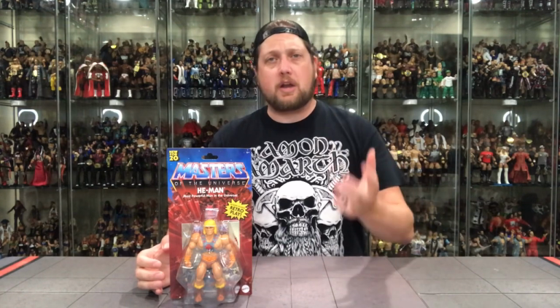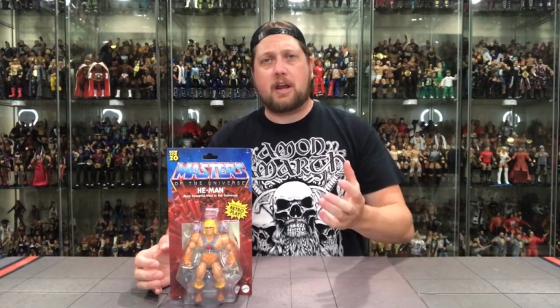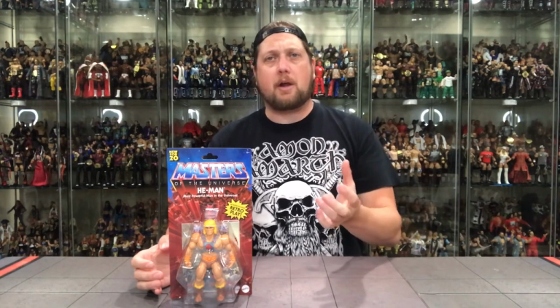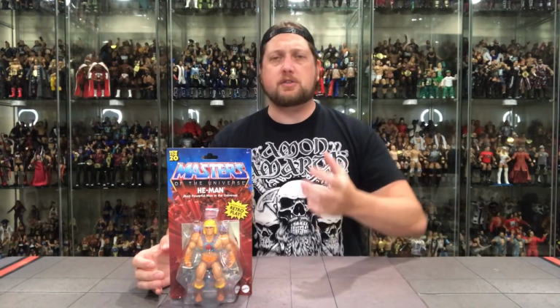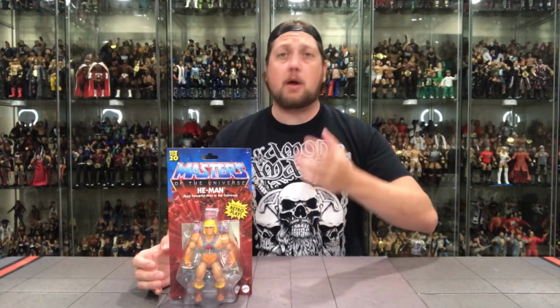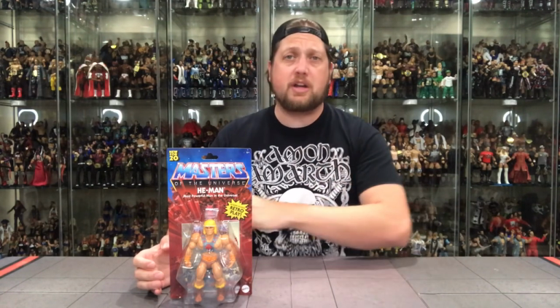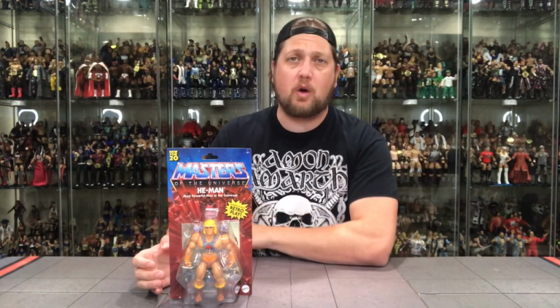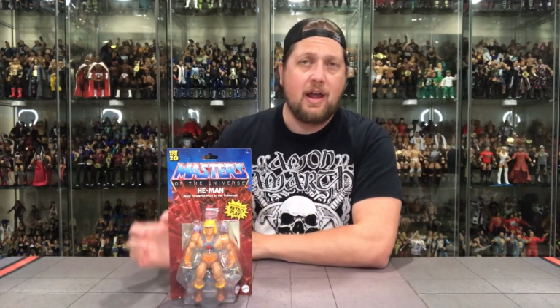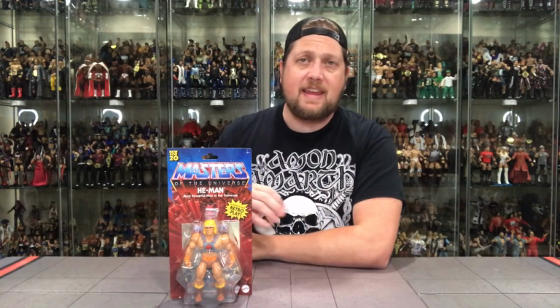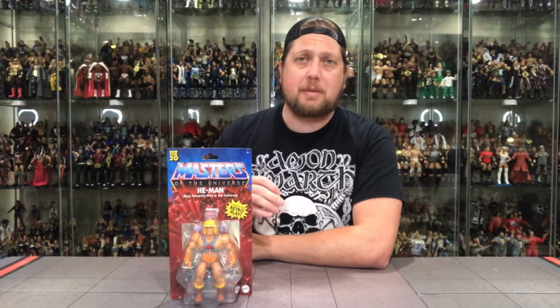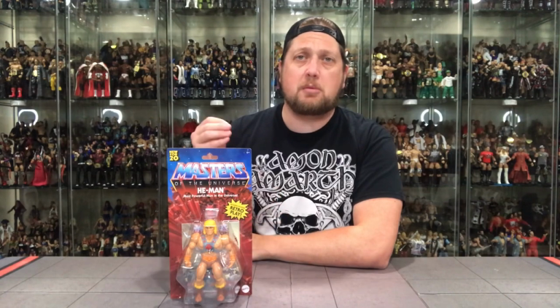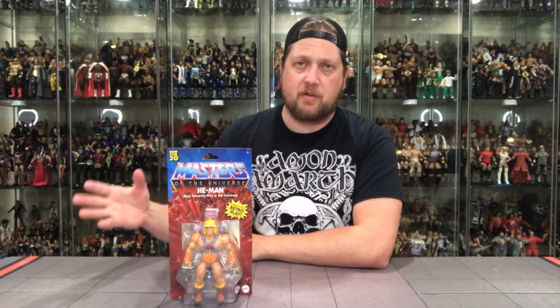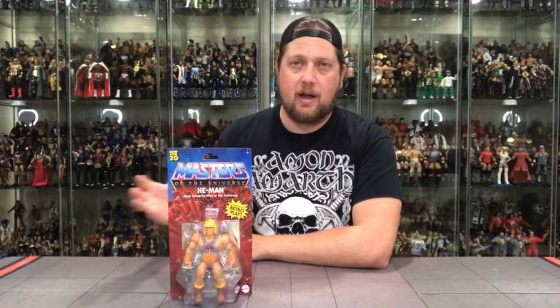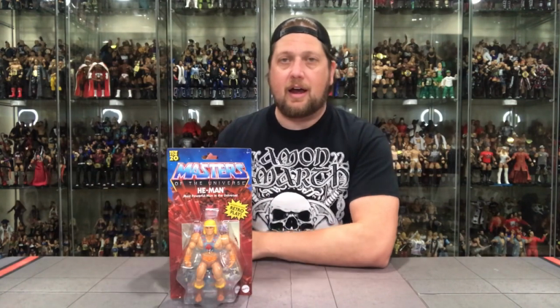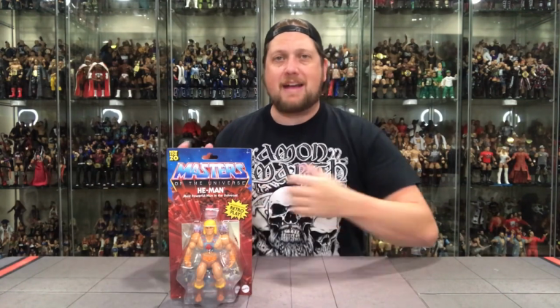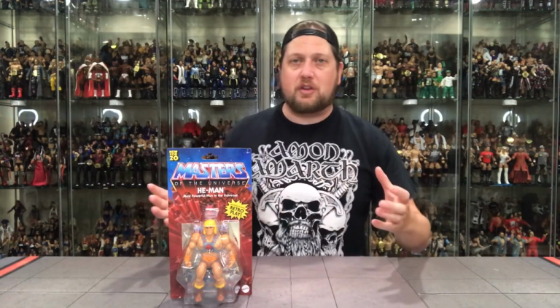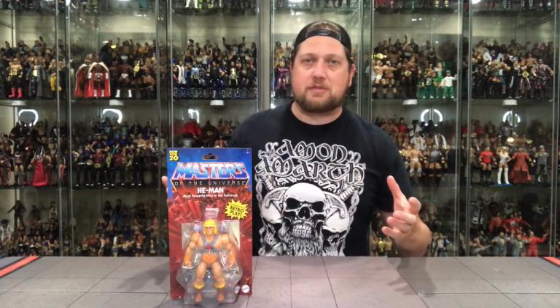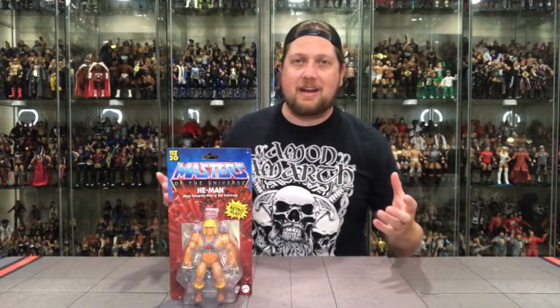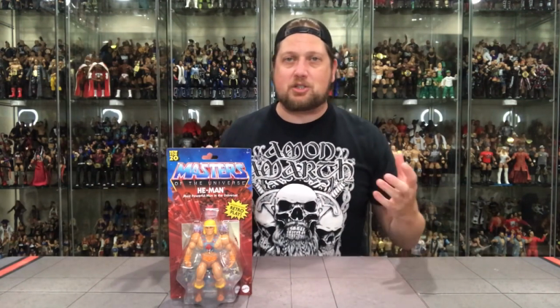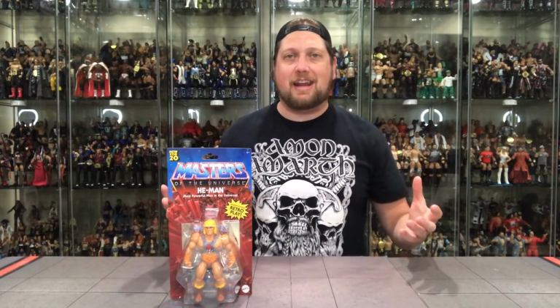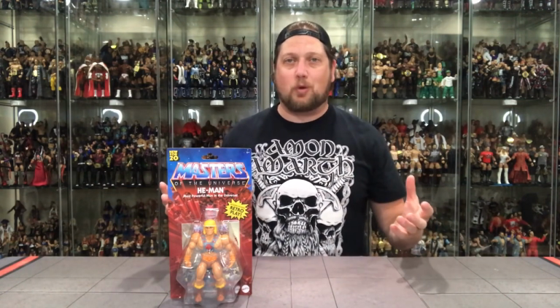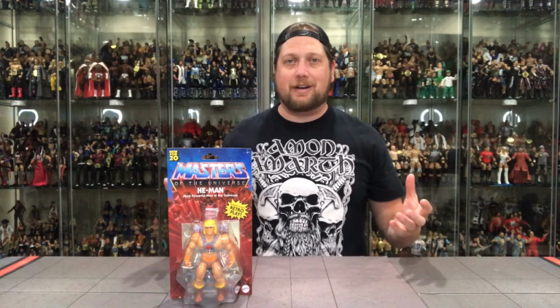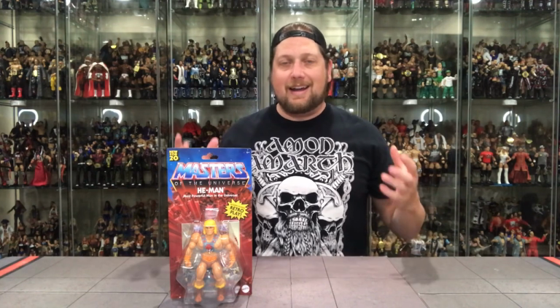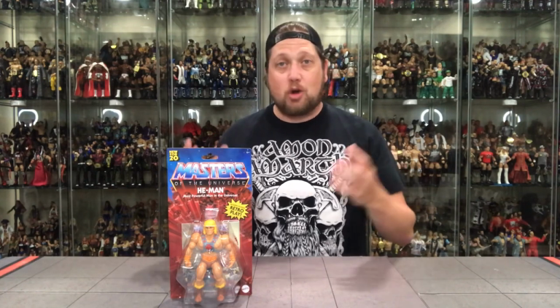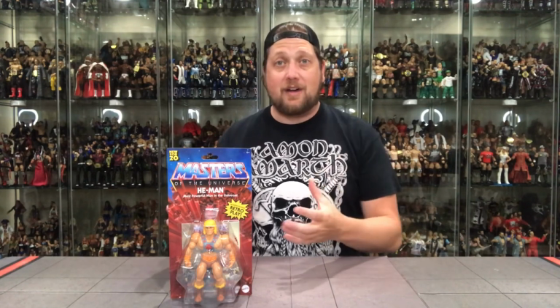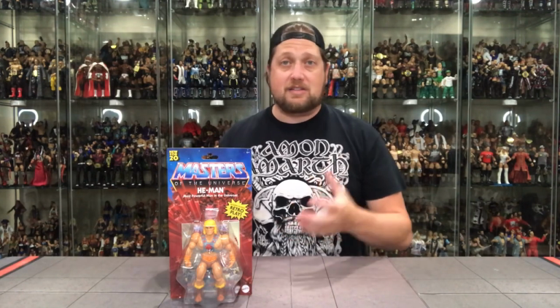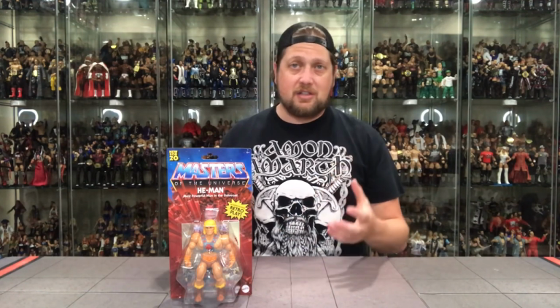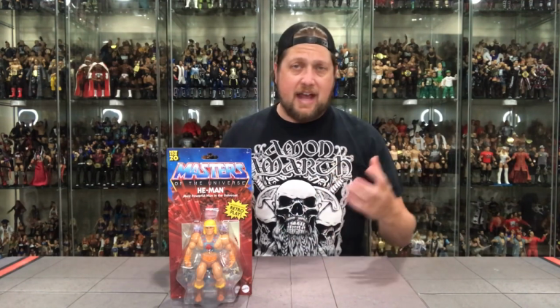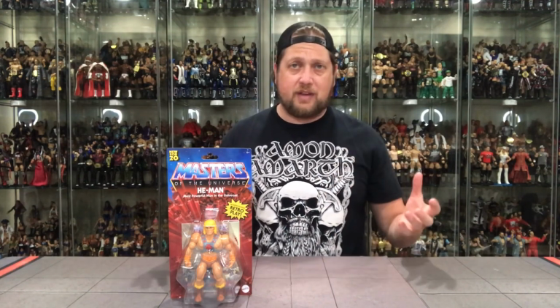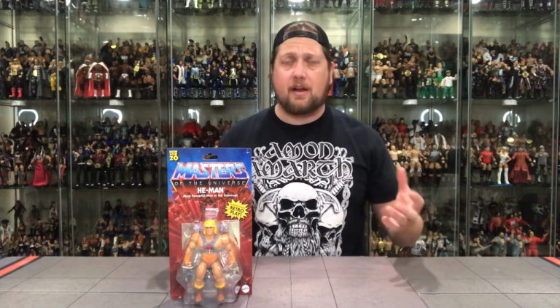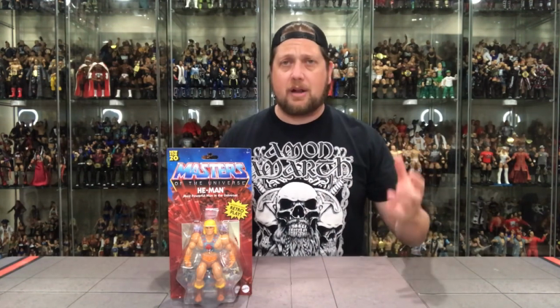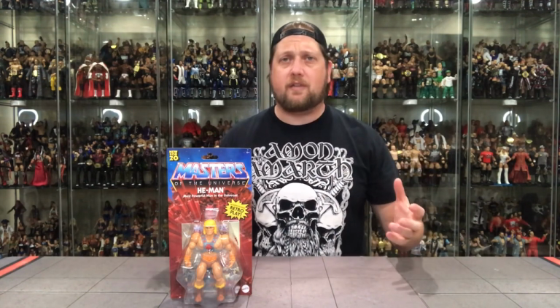As of right now, 2020, a Walmart exclusive. Come 2021, these will be available everywhere. Masters of the Universe mania has been striking in 2020 — trying to find these, and they are still, as of taping, a little bit hard to find.